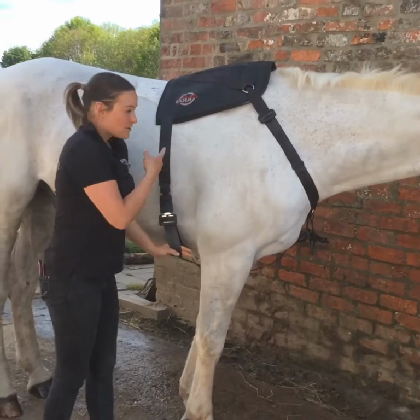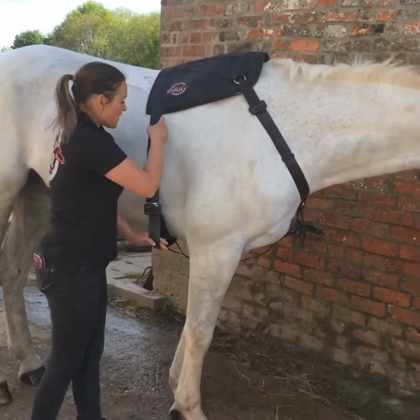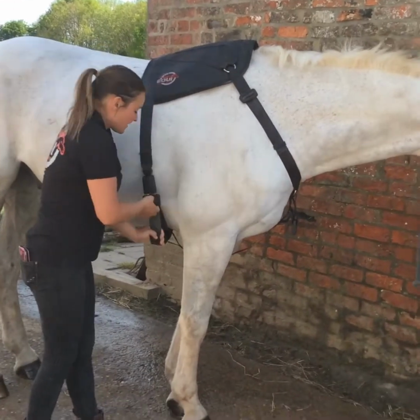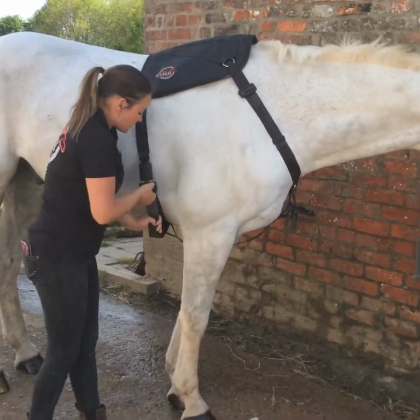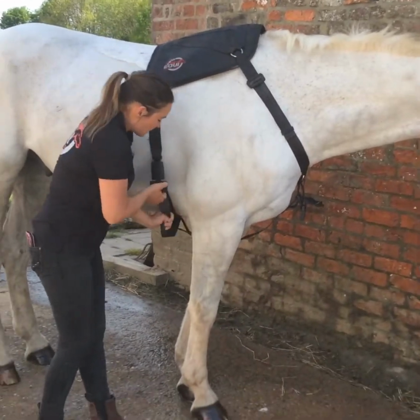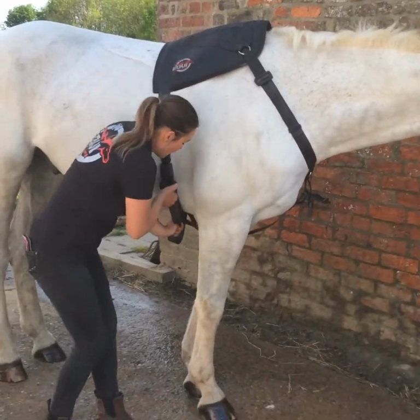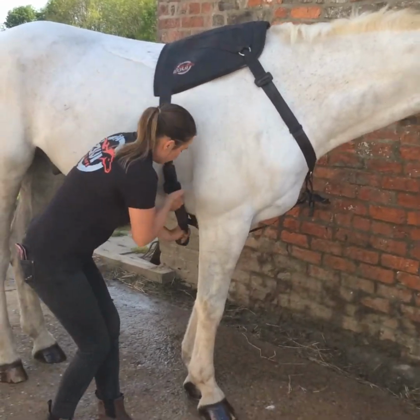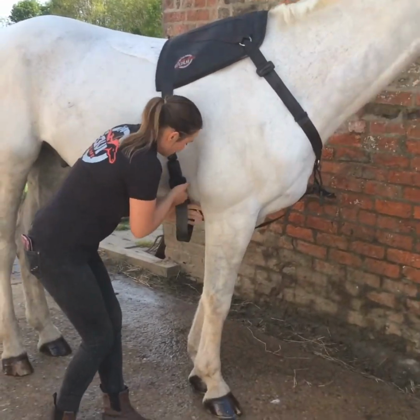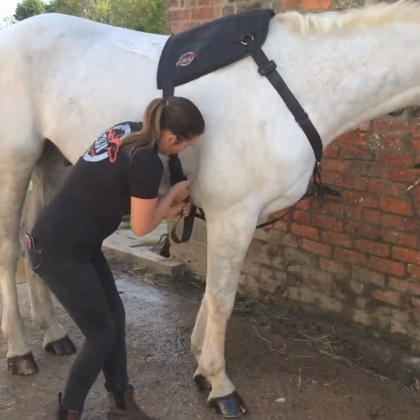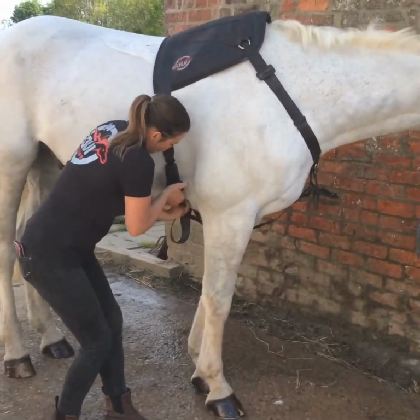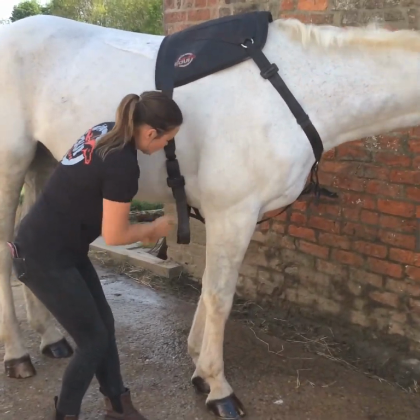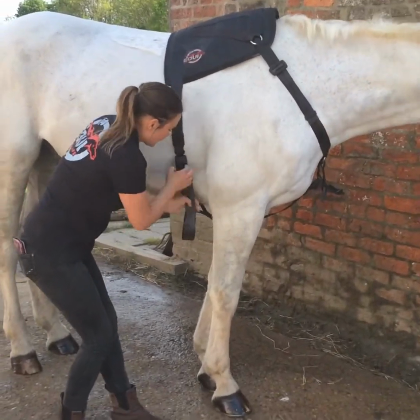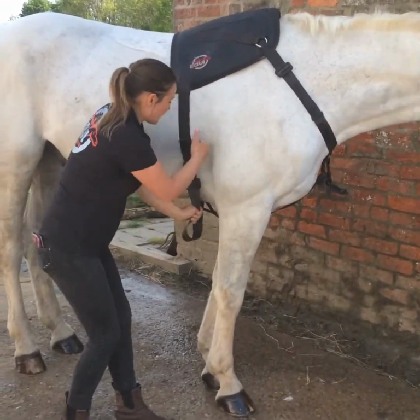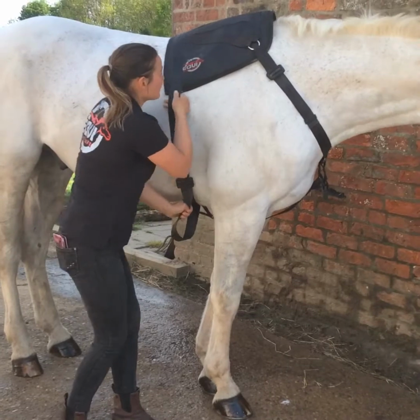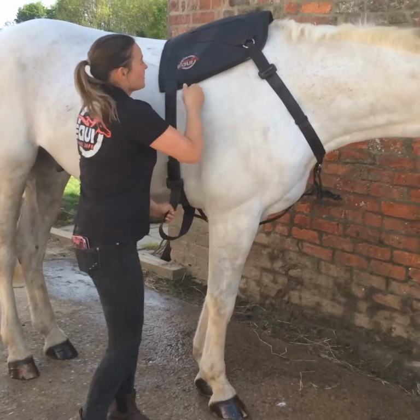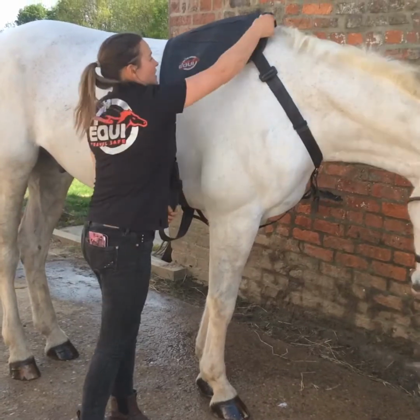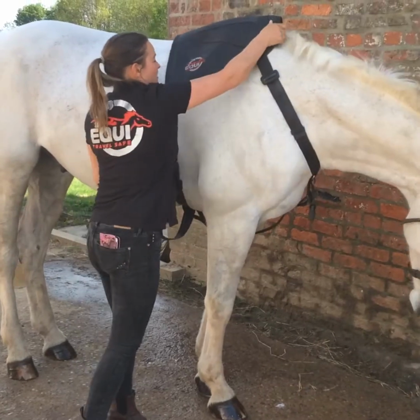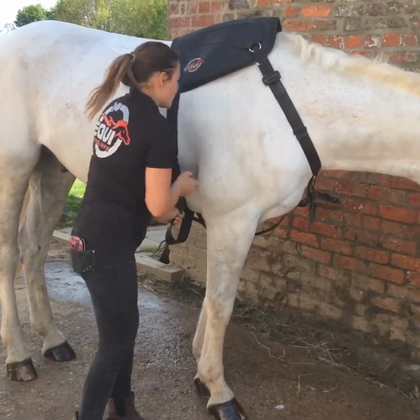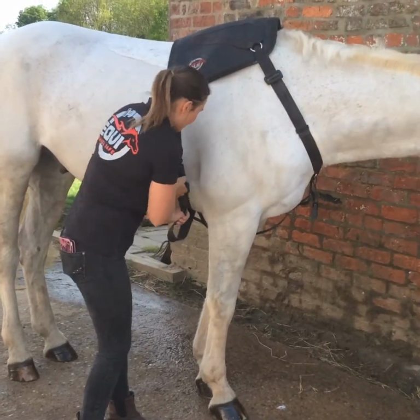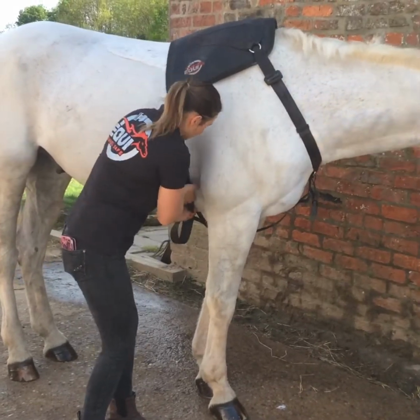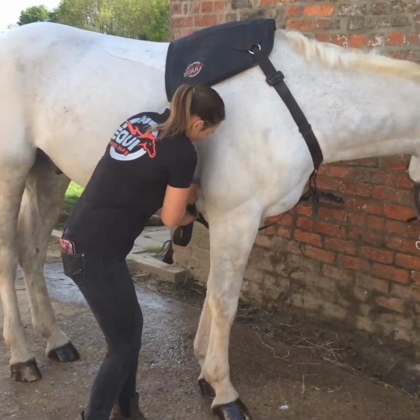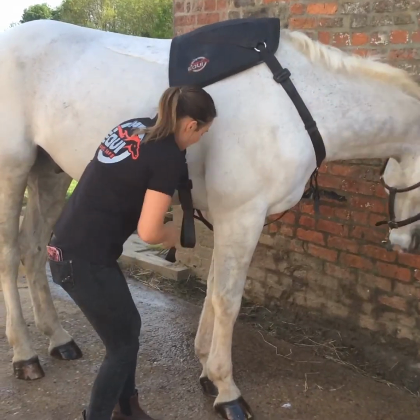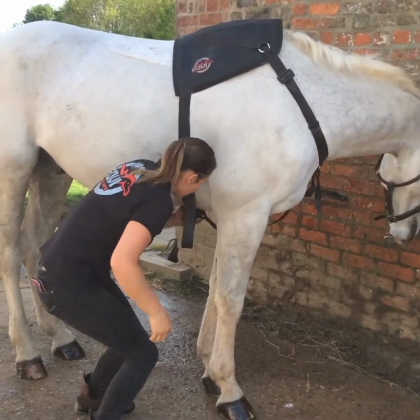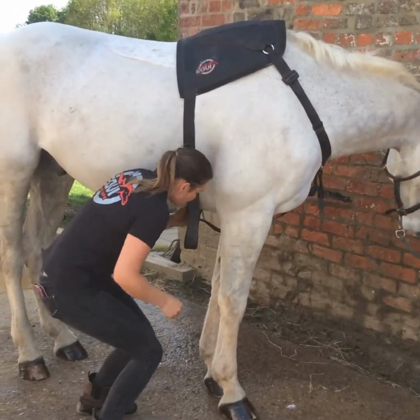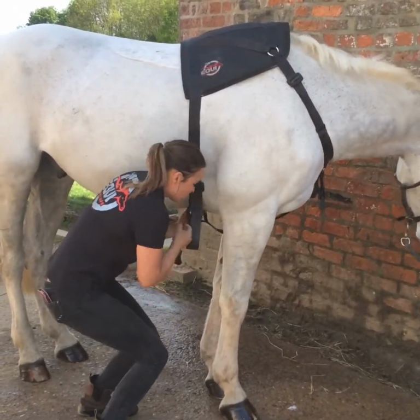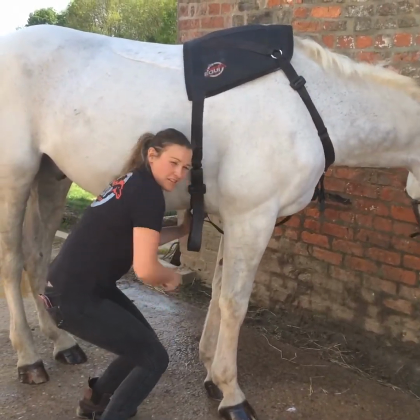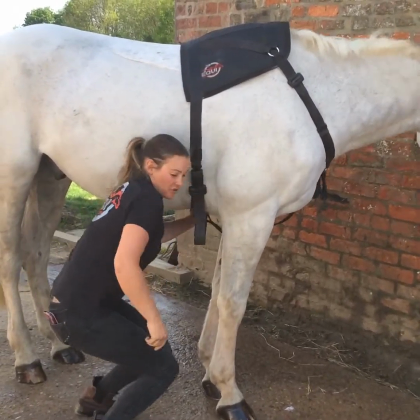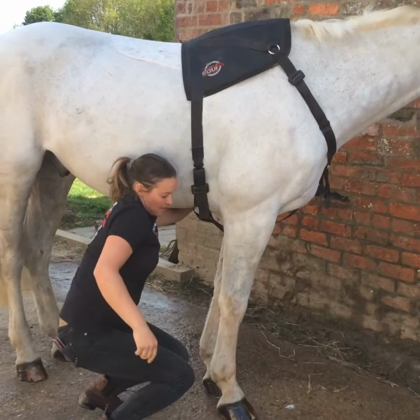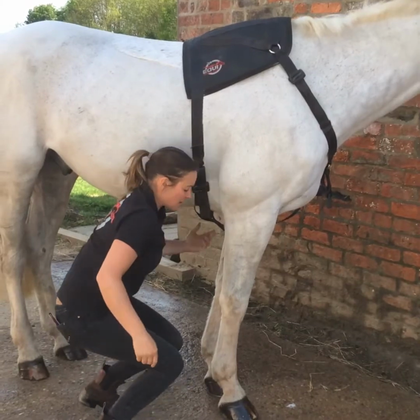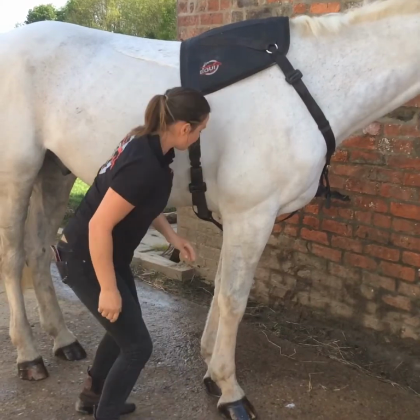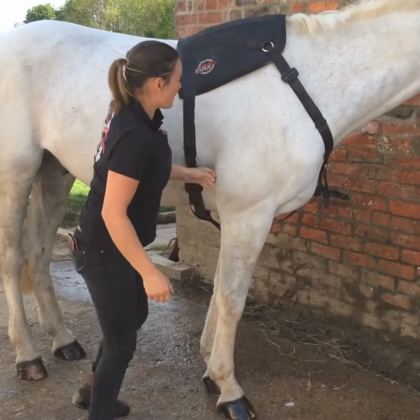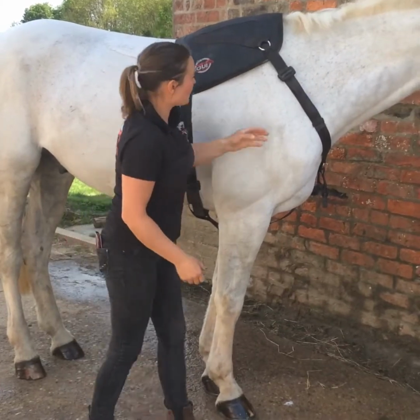Start by tightening the girth strap — pull it nice and tight, make sure that this is over the wither, pull it tight, and then there's a keeper on here that will just keep the excess out of the way.